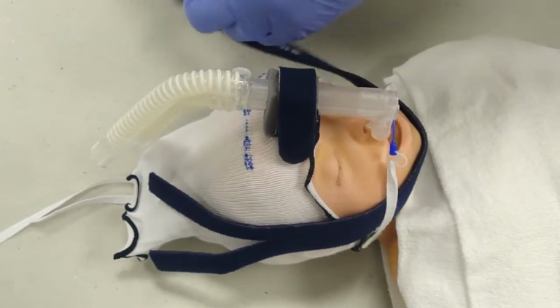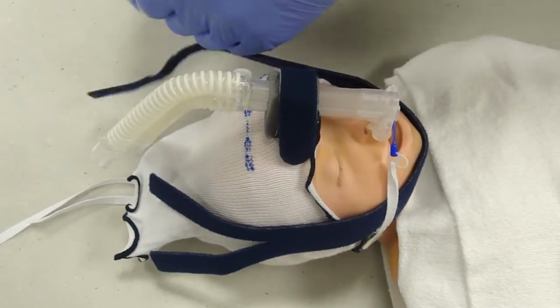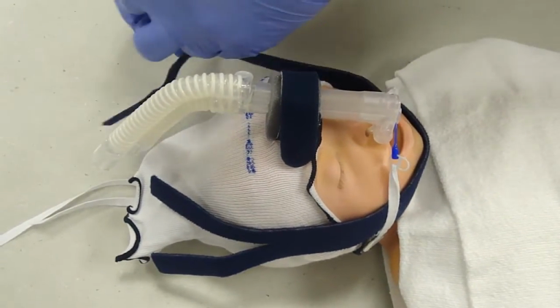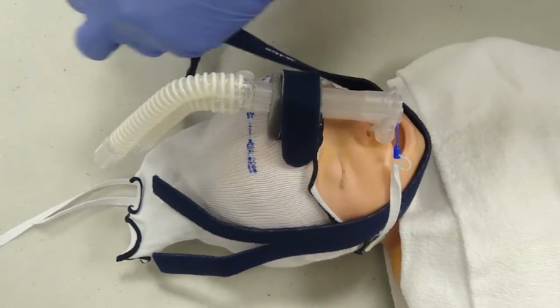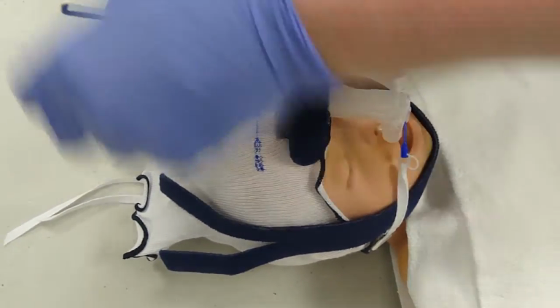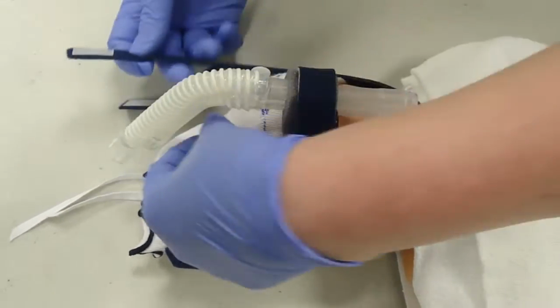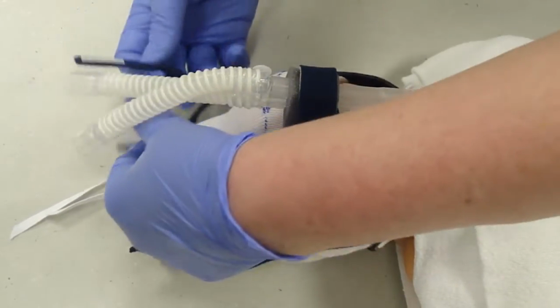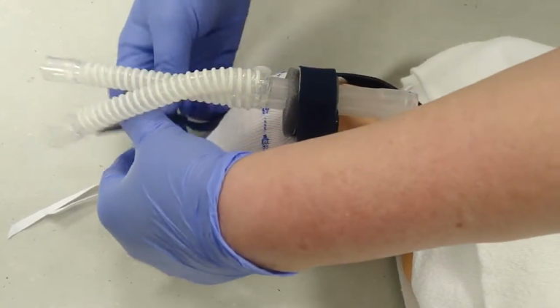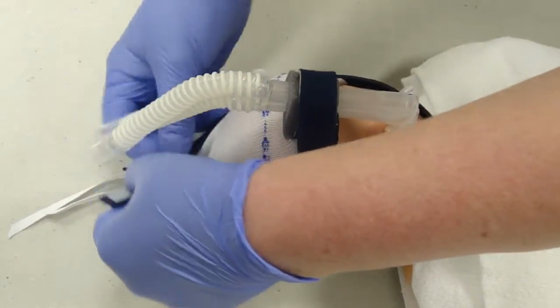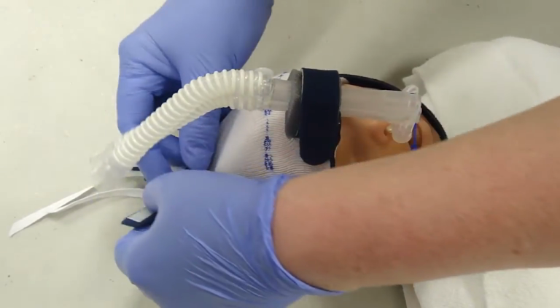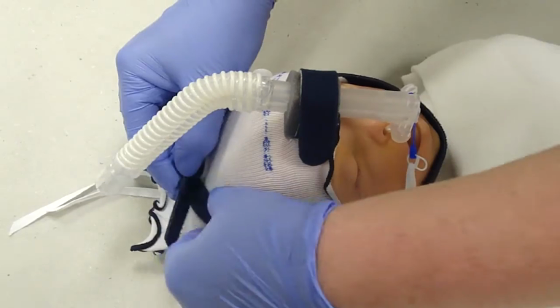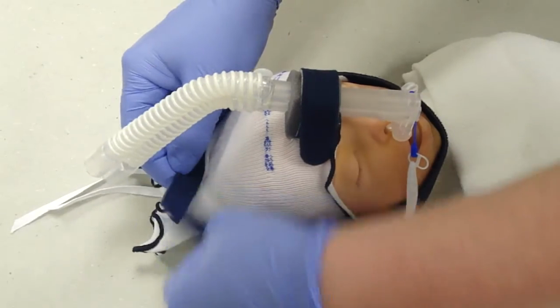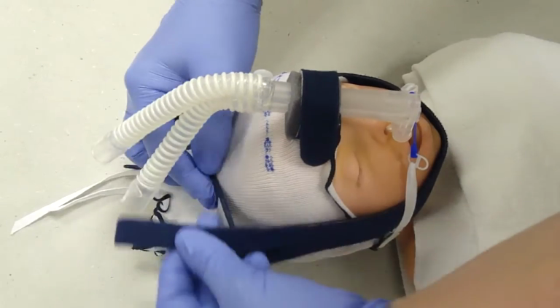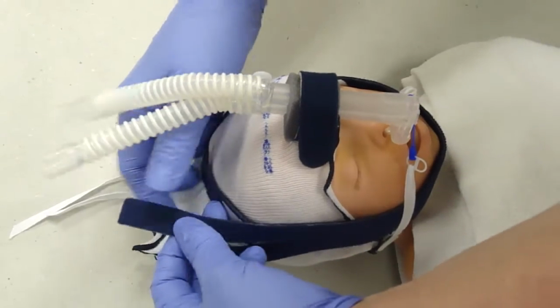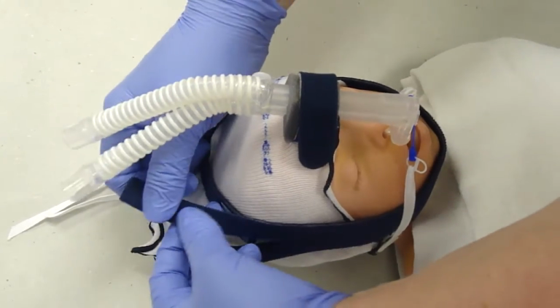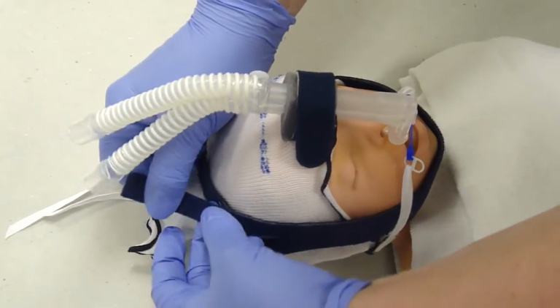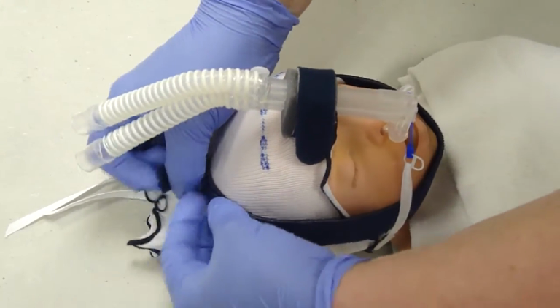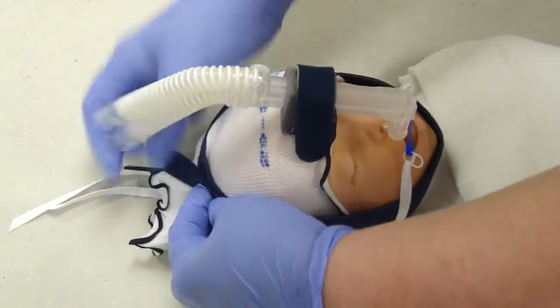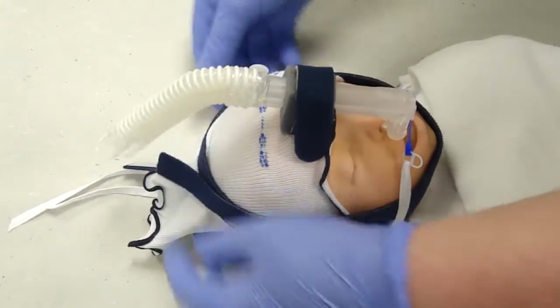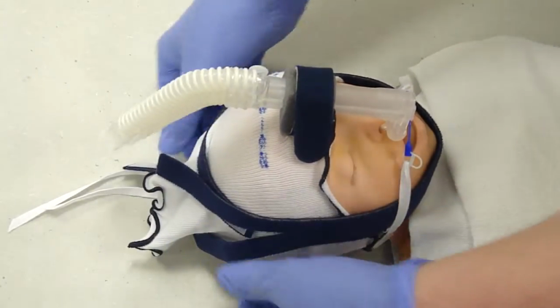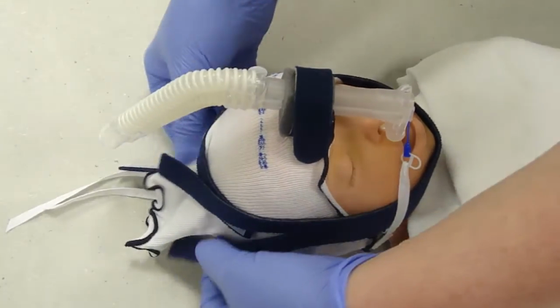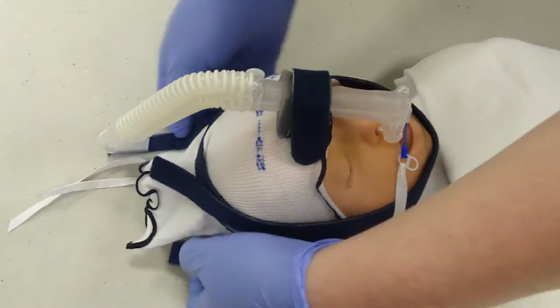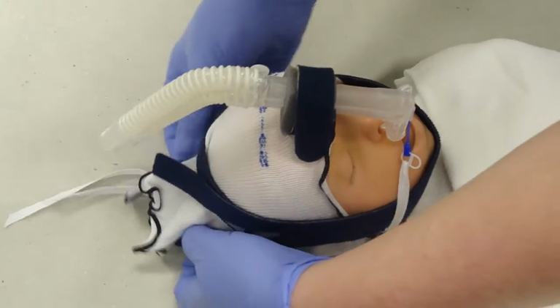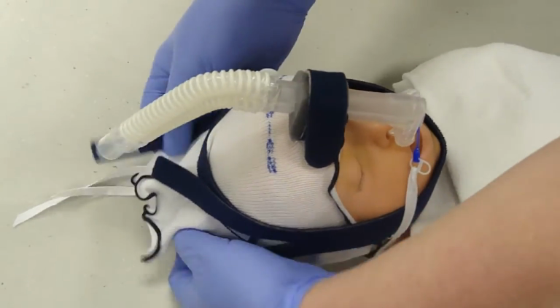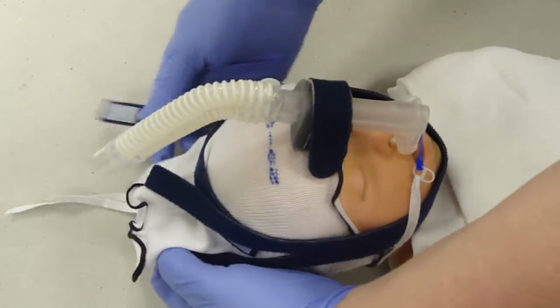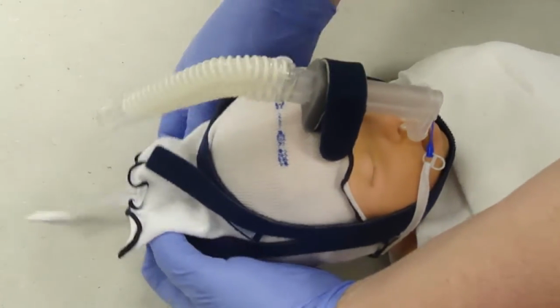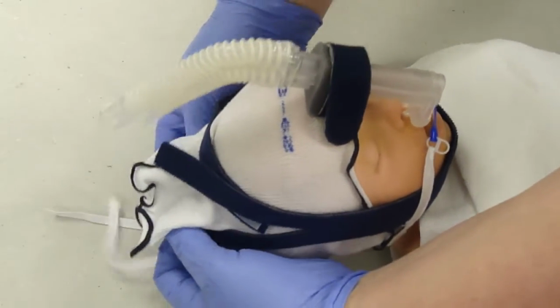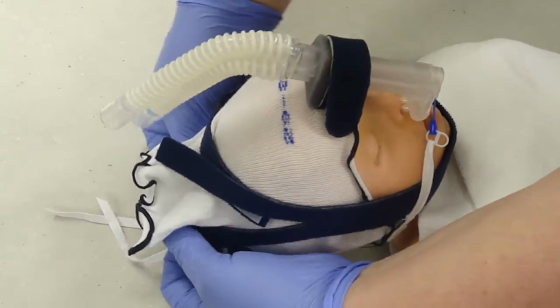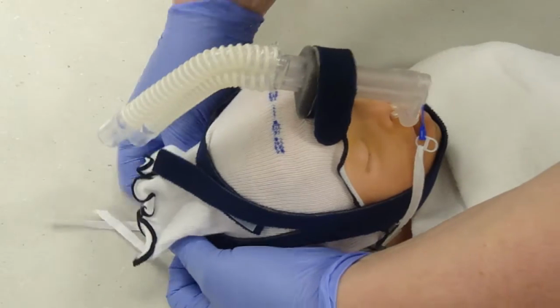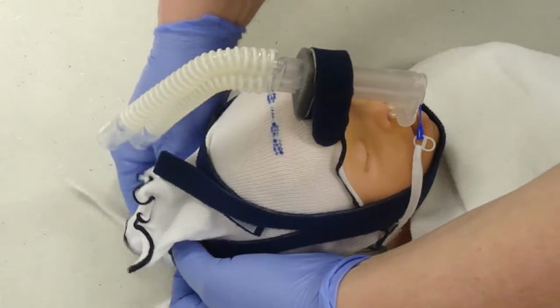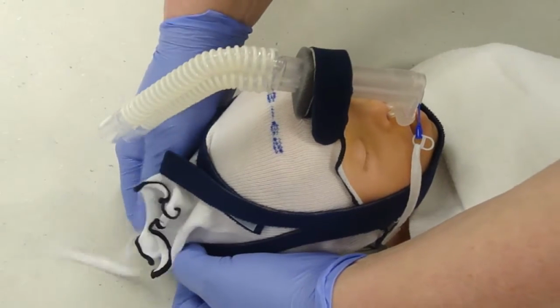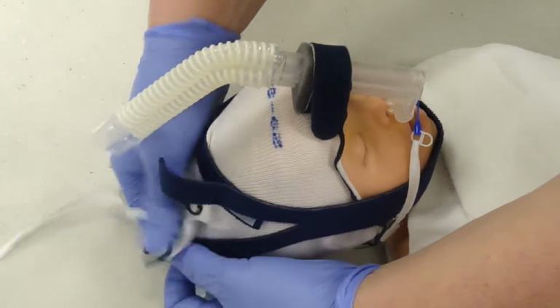One strap is going to come across the top of the head and secure. The second strap goes towards the back of the head and Velcros in place.